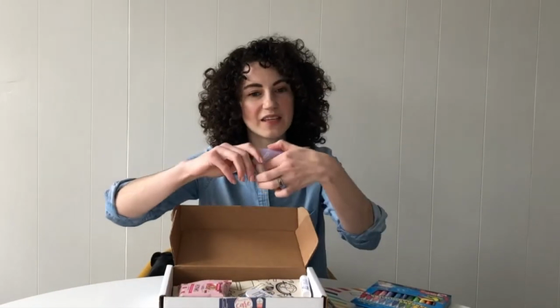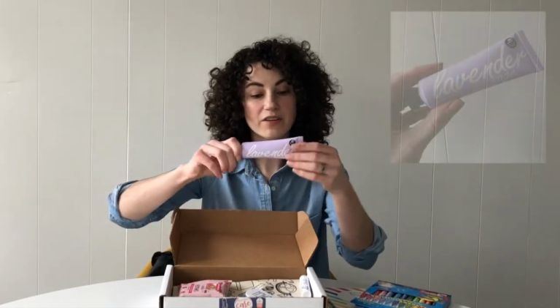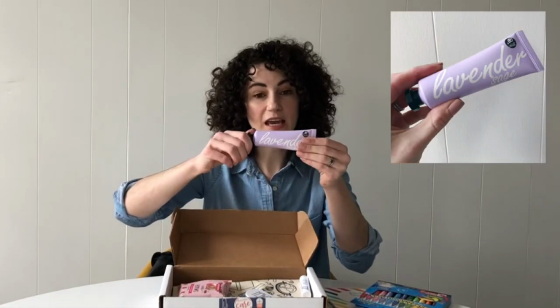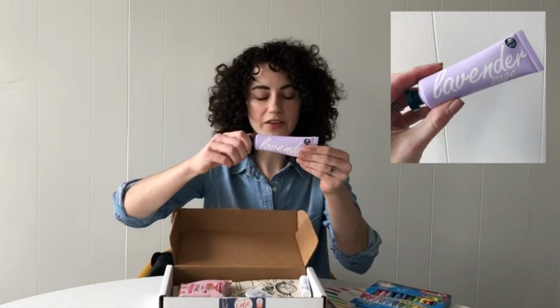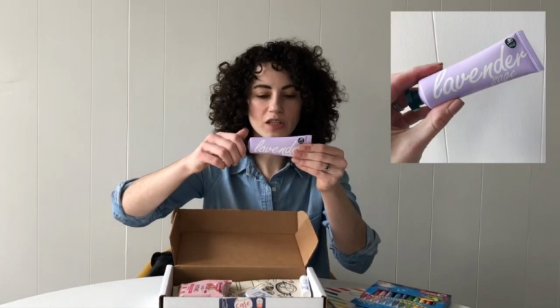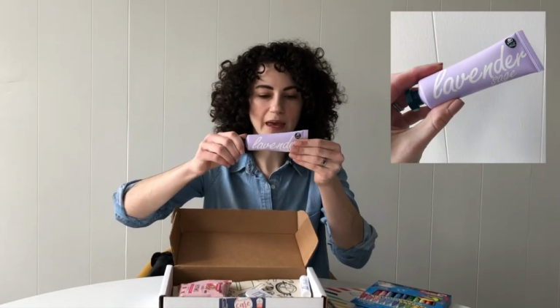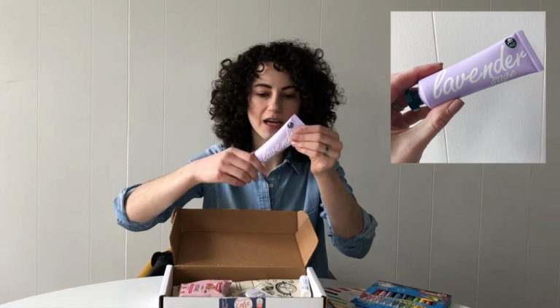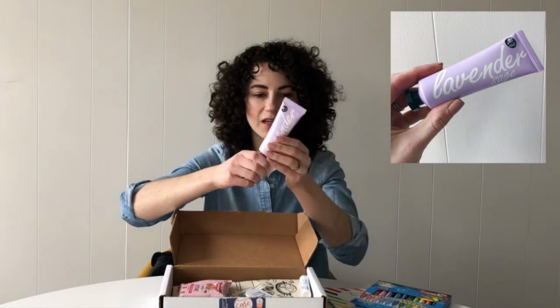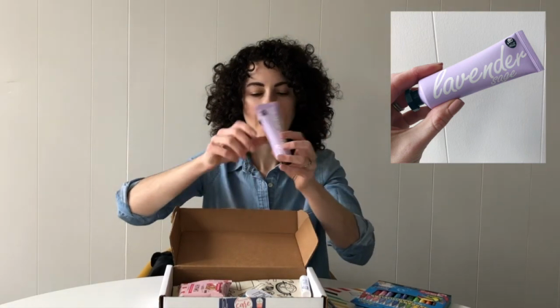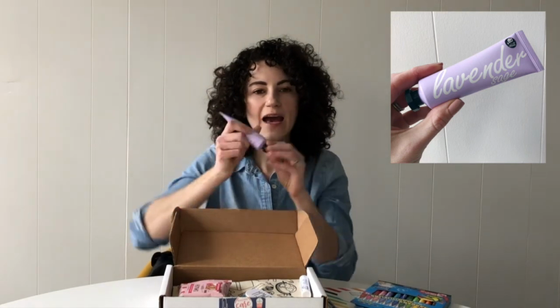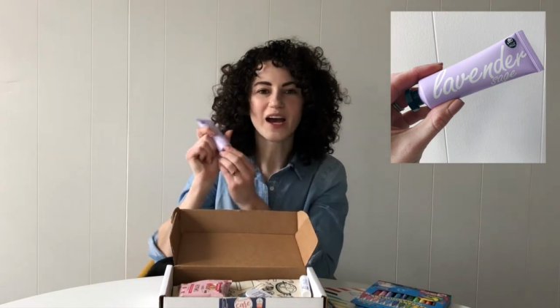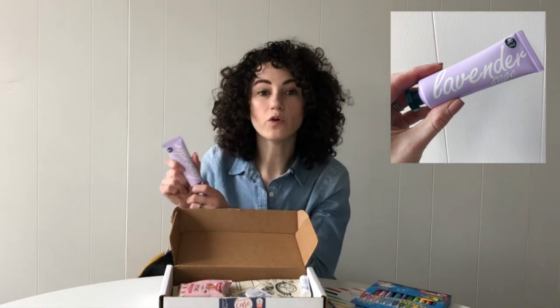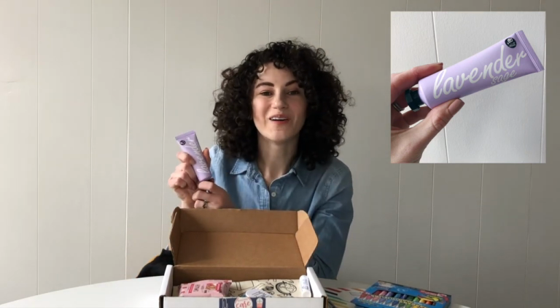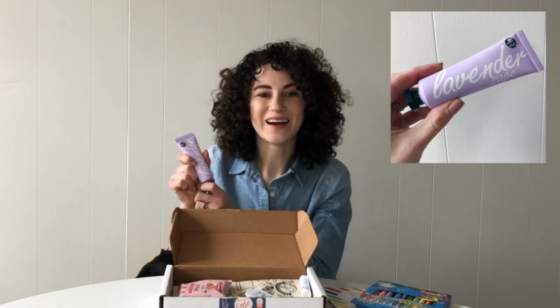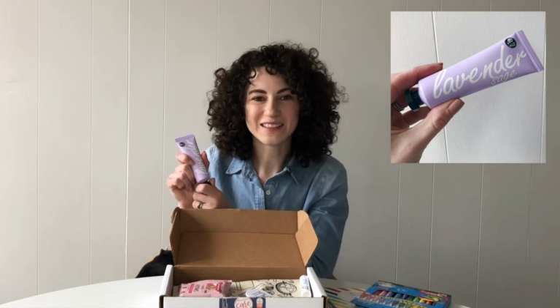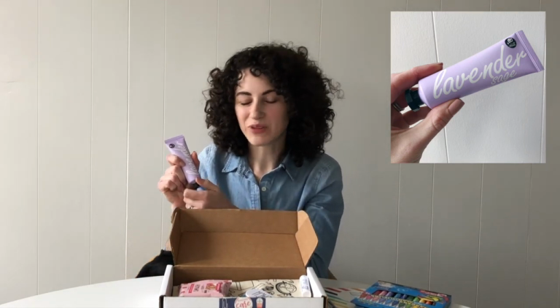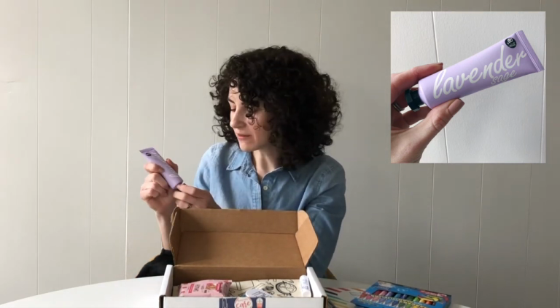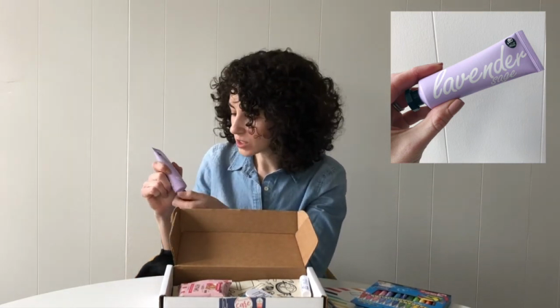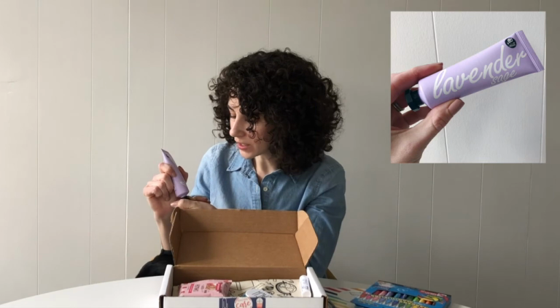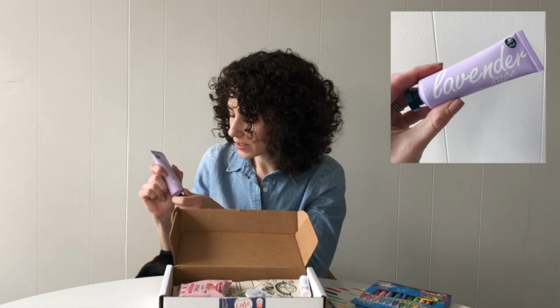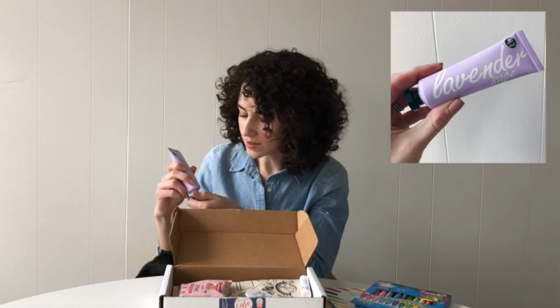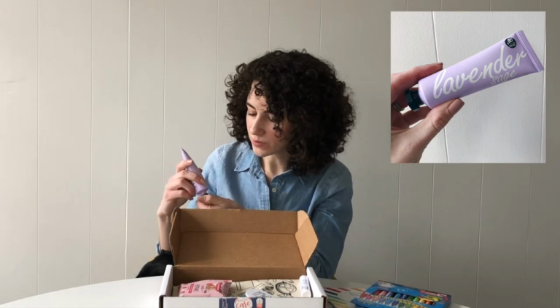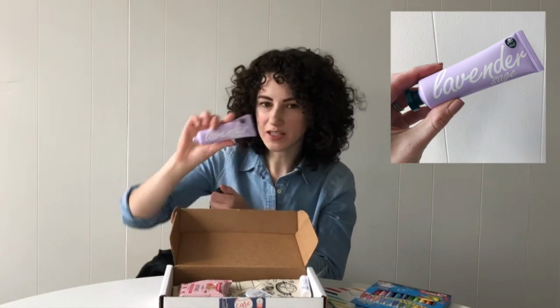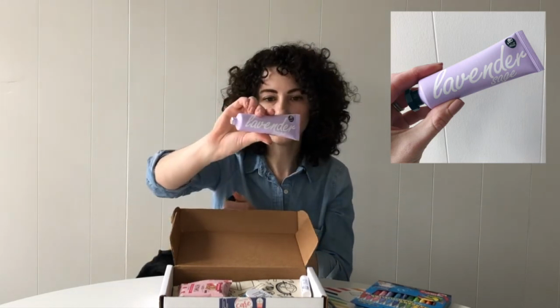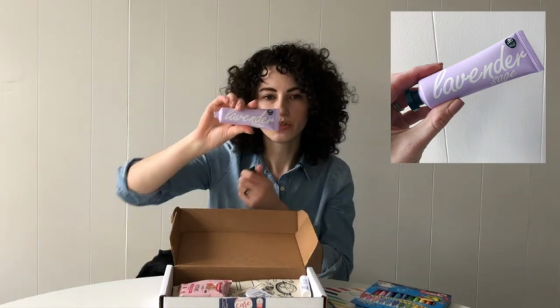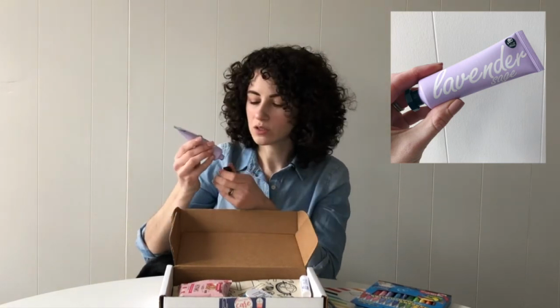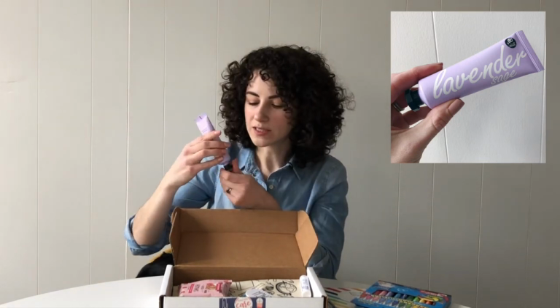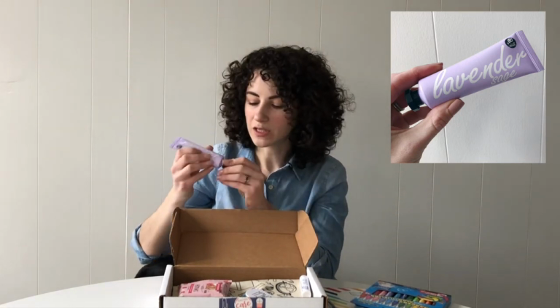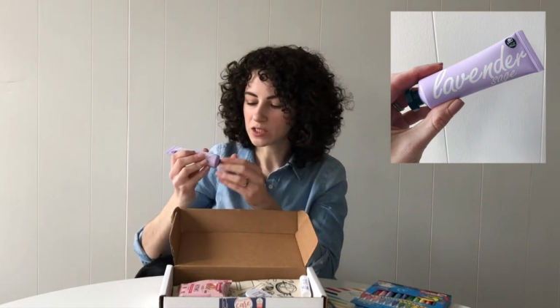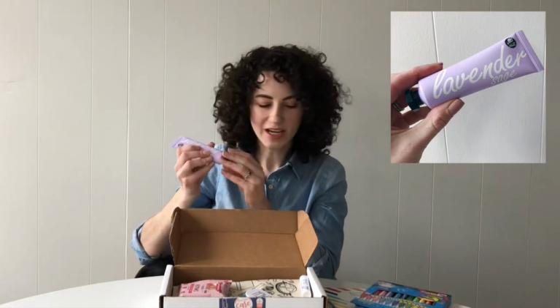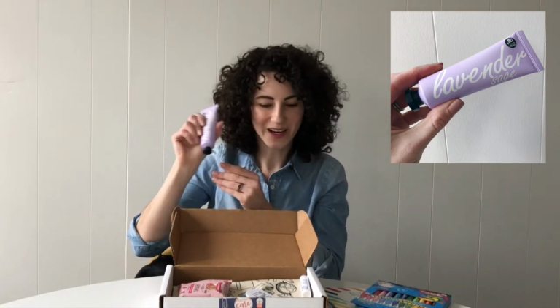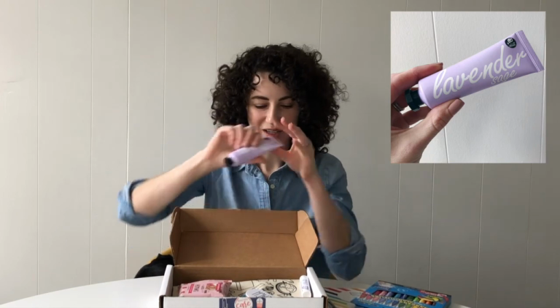We have this Lavender Sage Hand Lotion. This is from Avery and it's vegan. I had you guys vote on the scent a few months ago on Instagram, and this is what you chose. It's a great size for keeping in your teacher desk or in your bag.